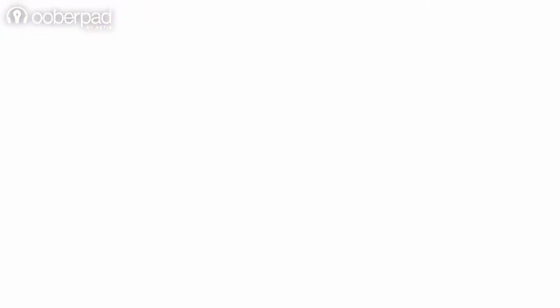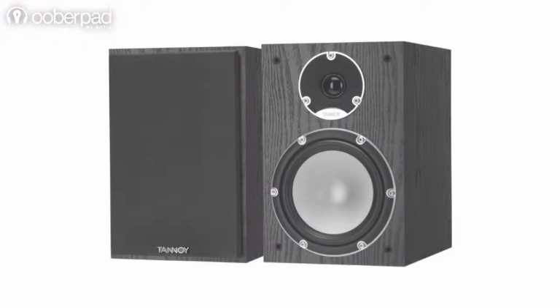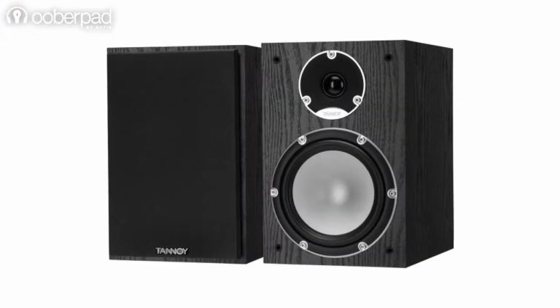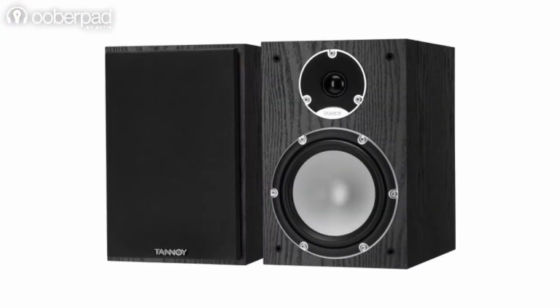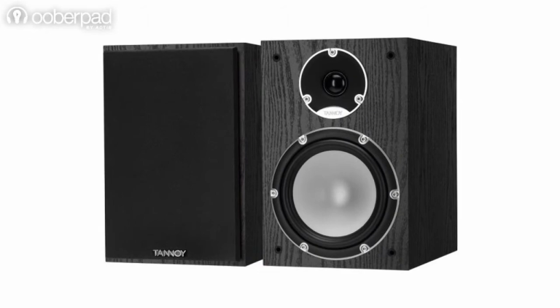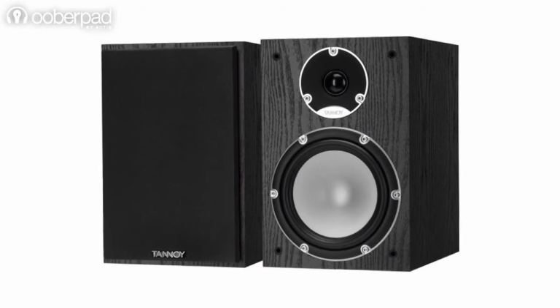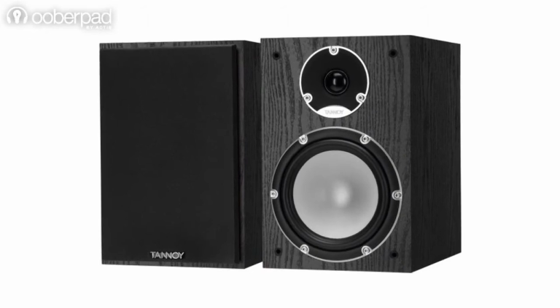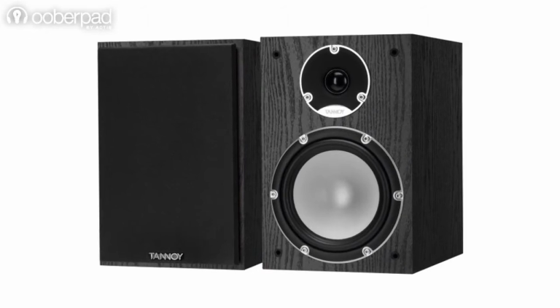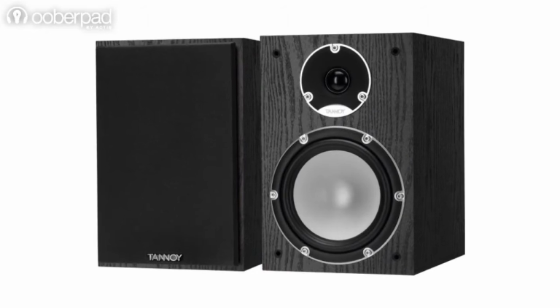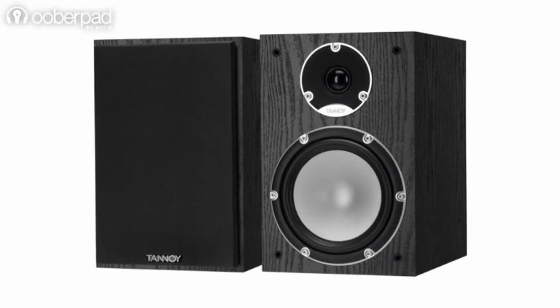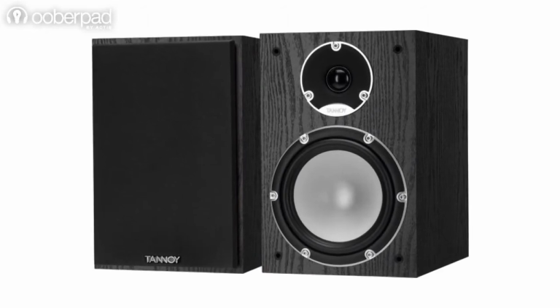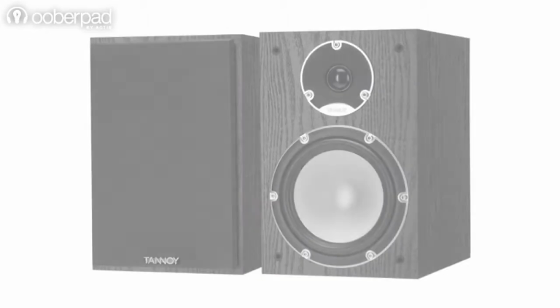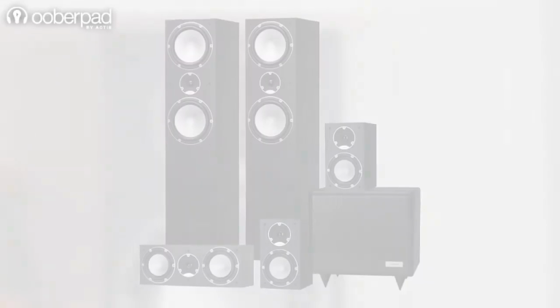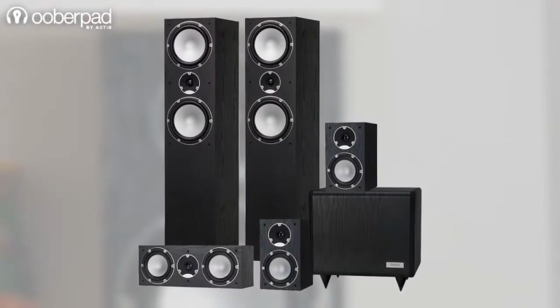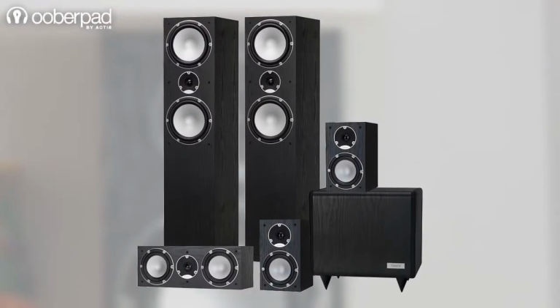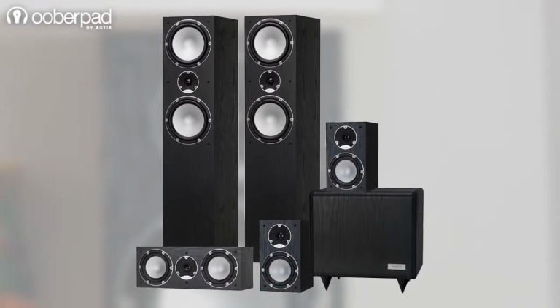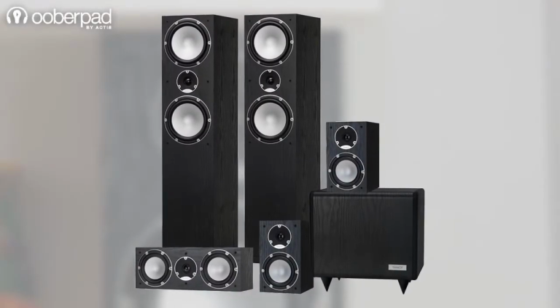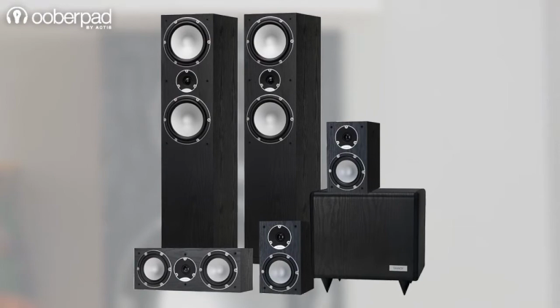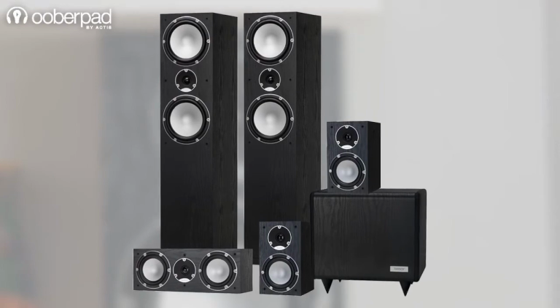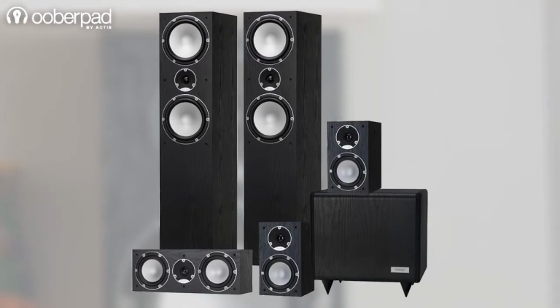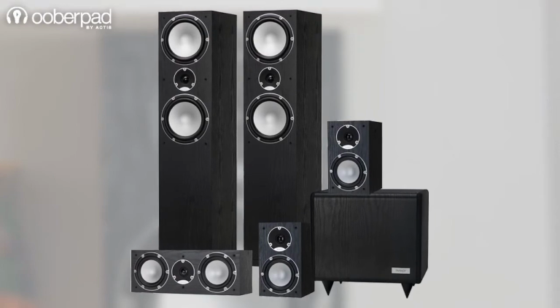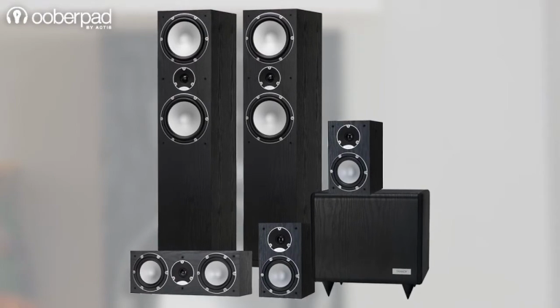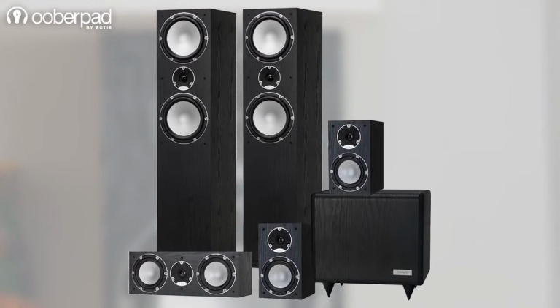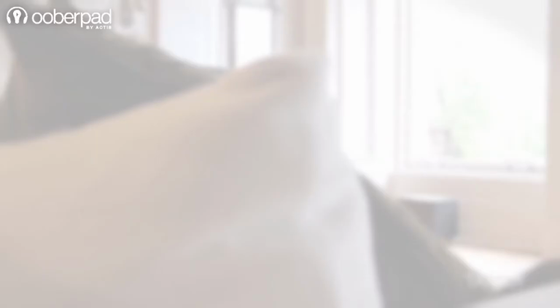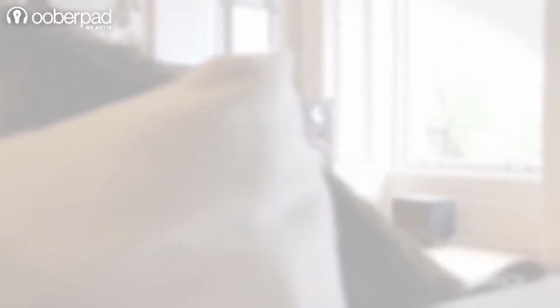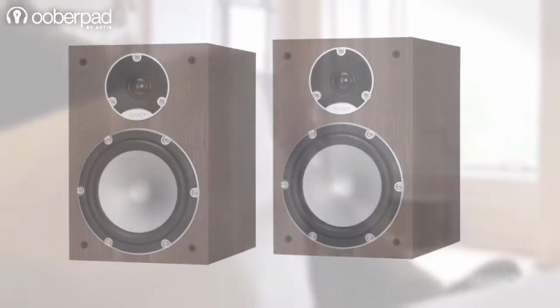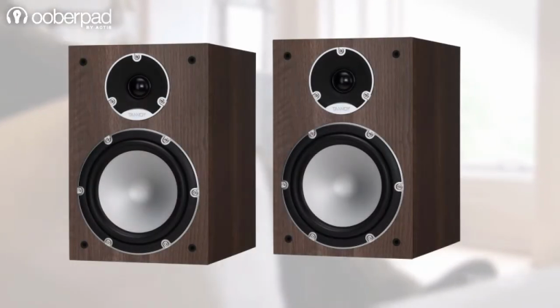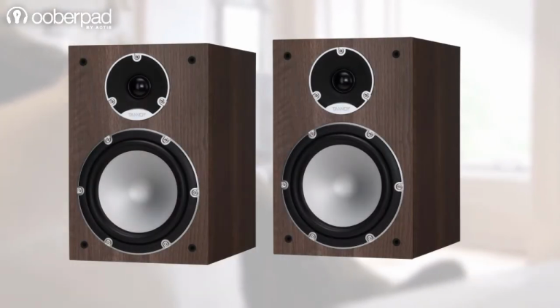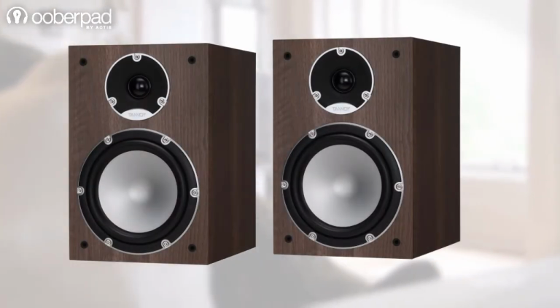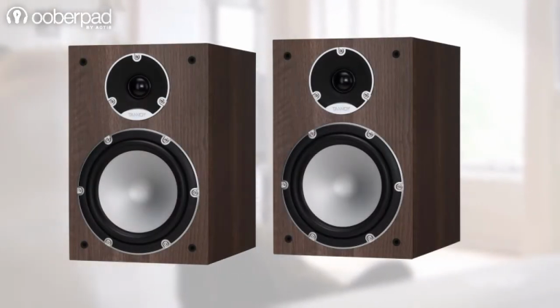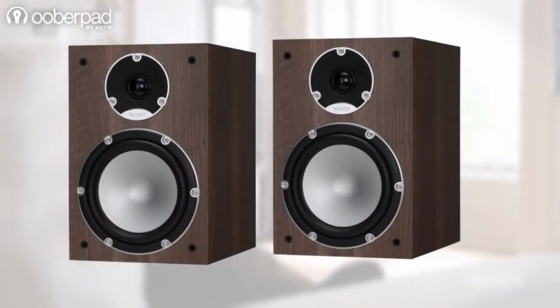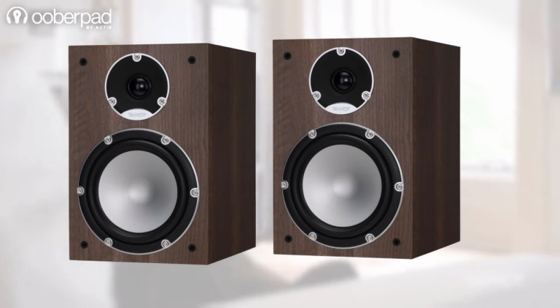You can use the Tannoy Mercury 7.2 as a standalone stereo audio system or part of a multi-channel home theater setup with other speakers from the series. The speakers deliver an experience audiophiles would look forward to.